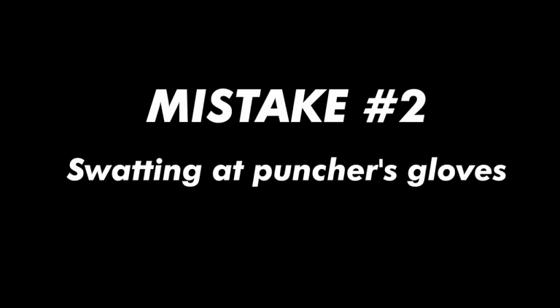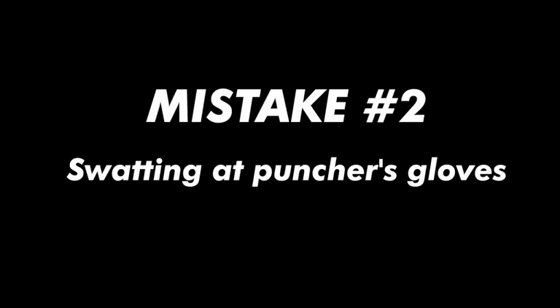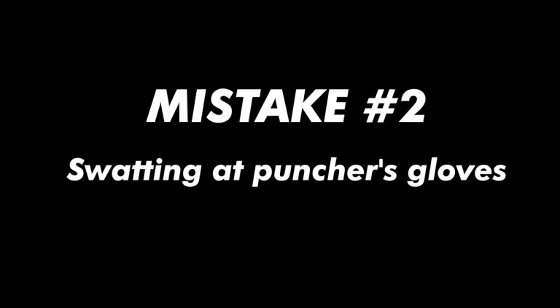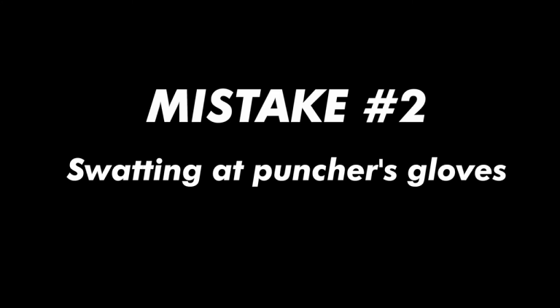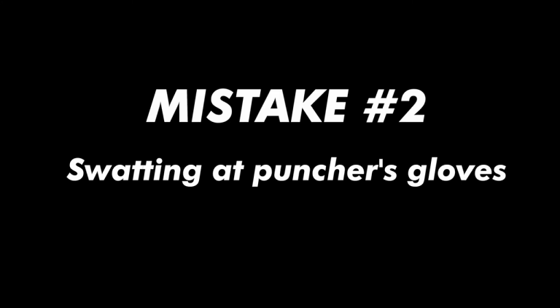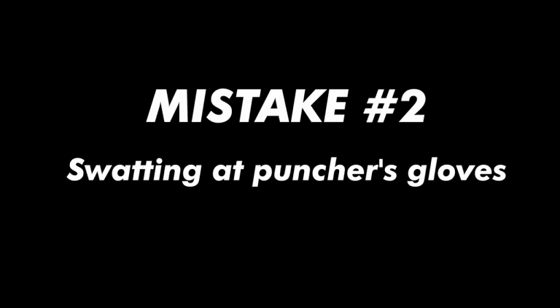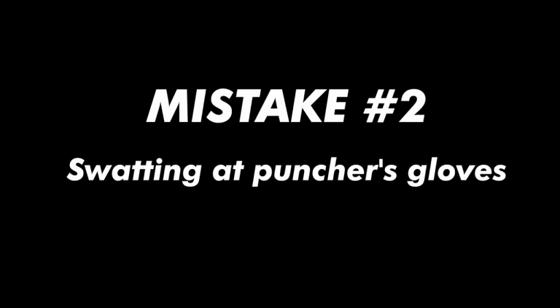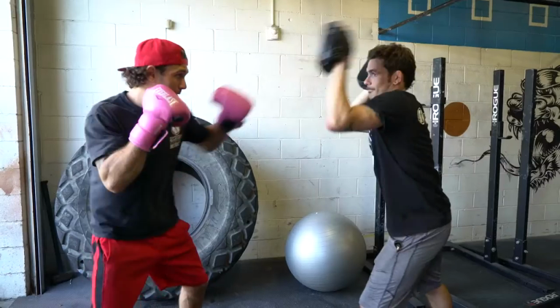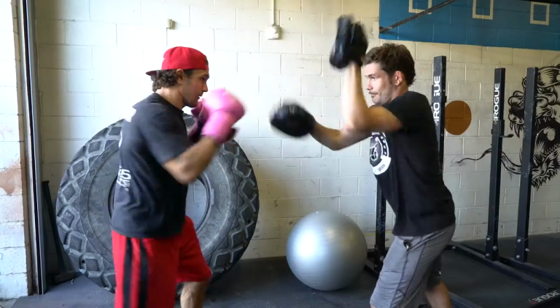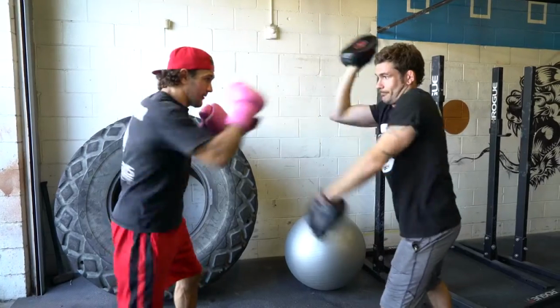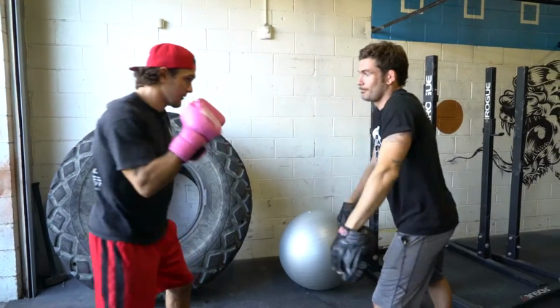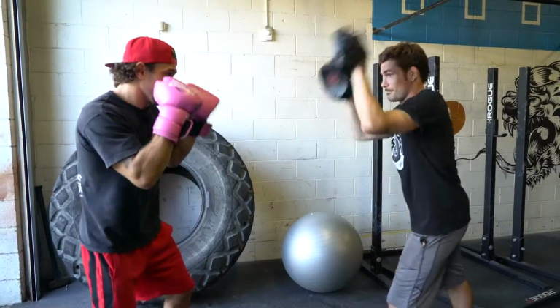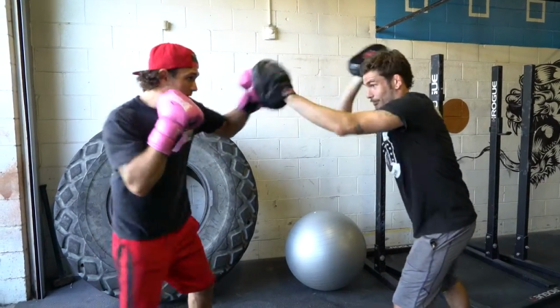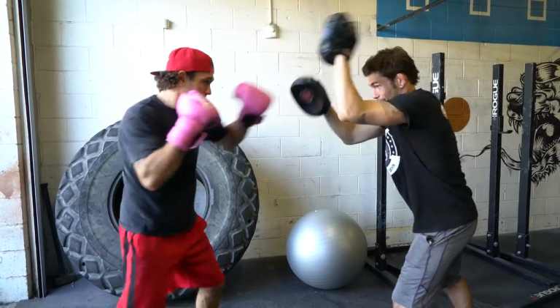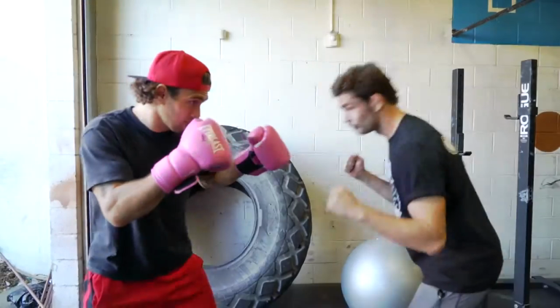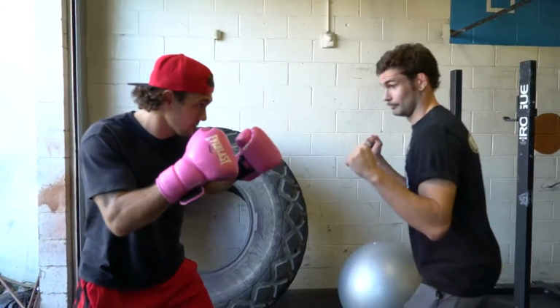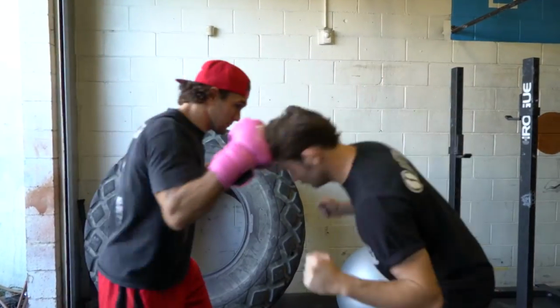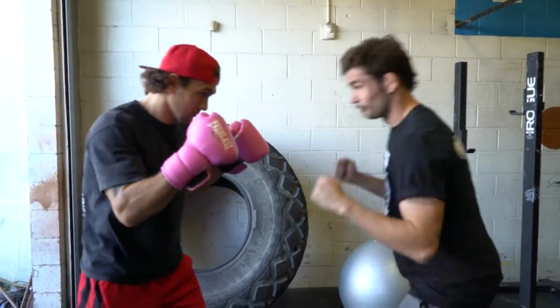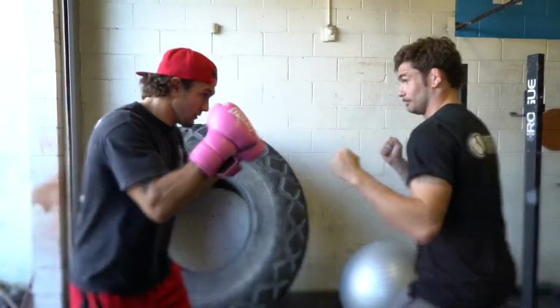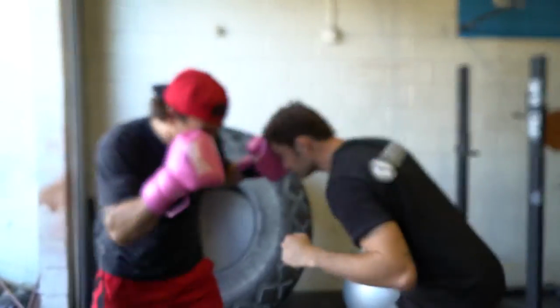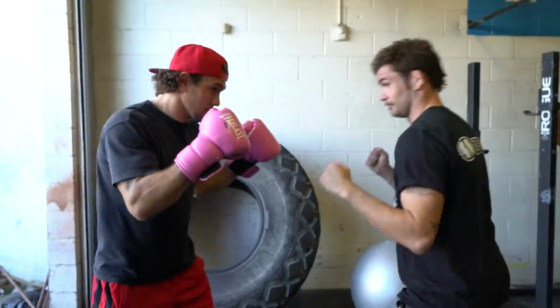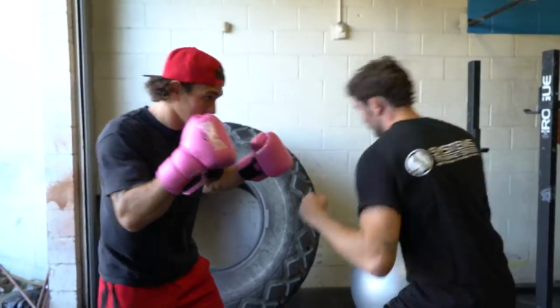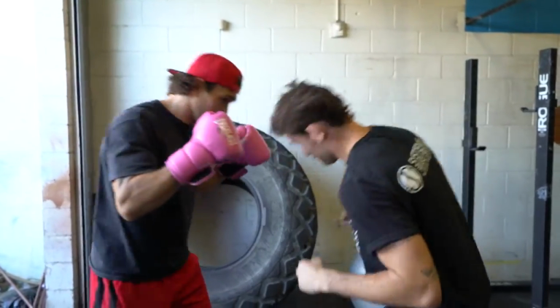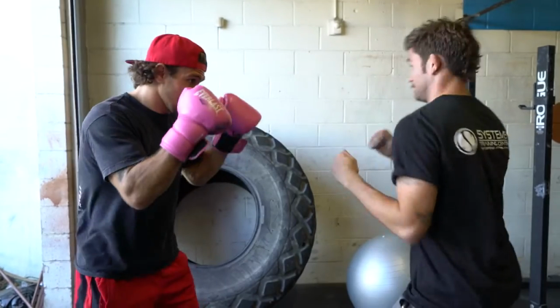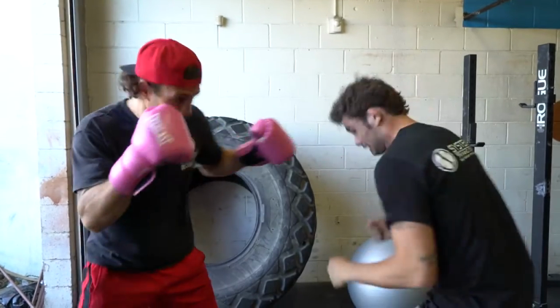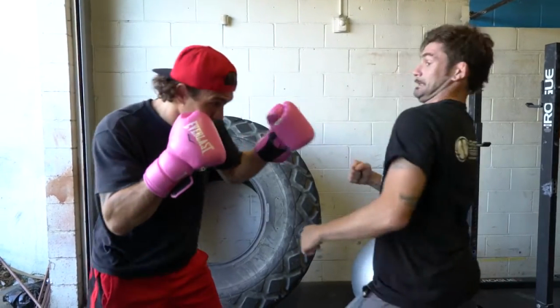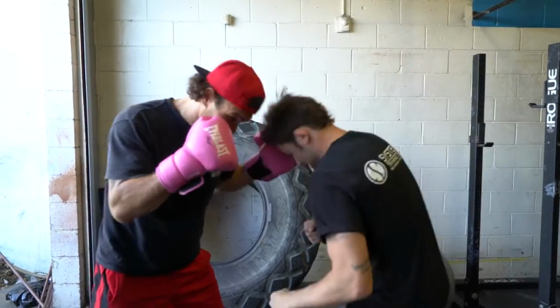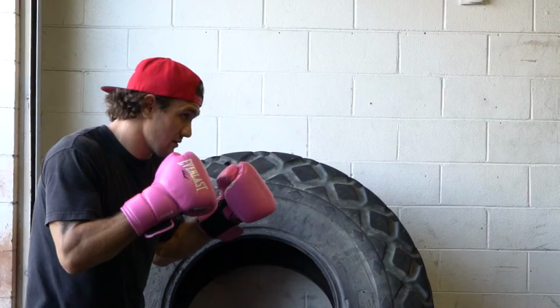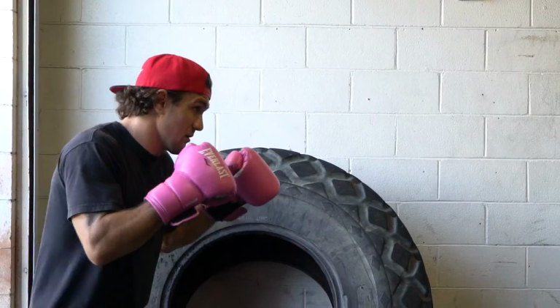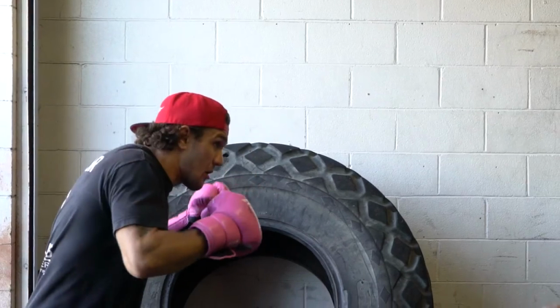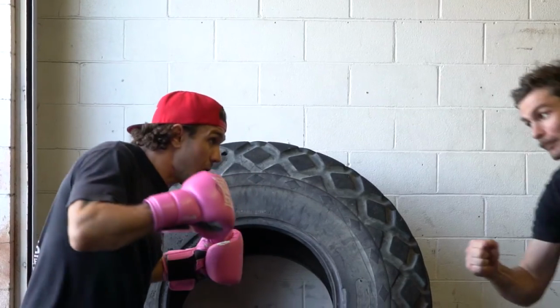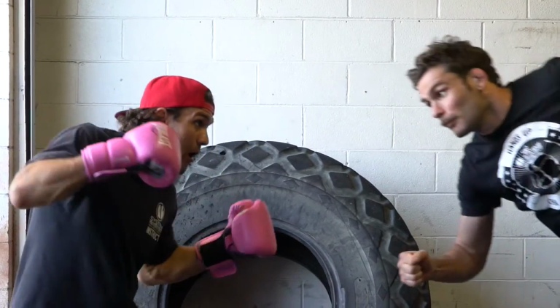Another thing to avoid is swatting and meeting your training partner's hands. Unless you're training for an opponent that swings their head at your punches, there's no reason that you should be swatting the mitts at your training partner's gloves.